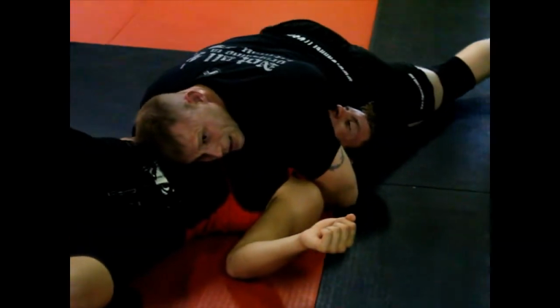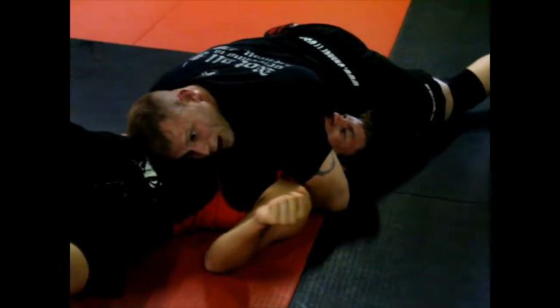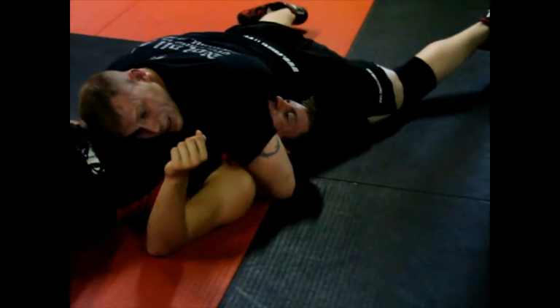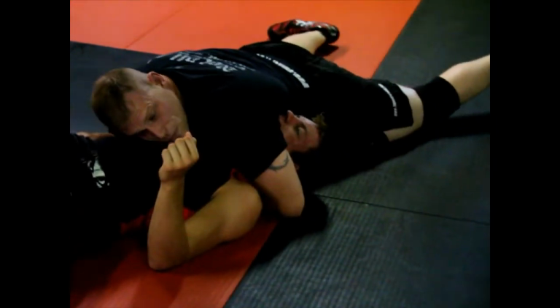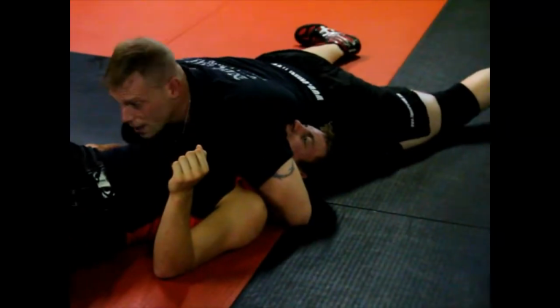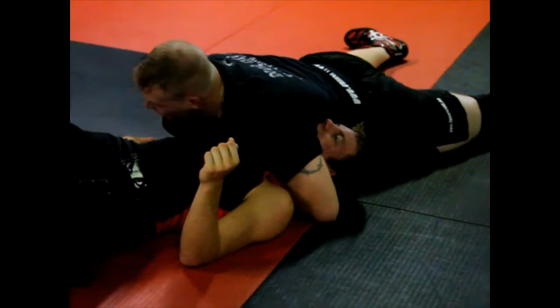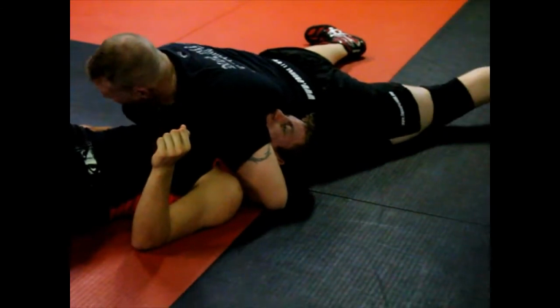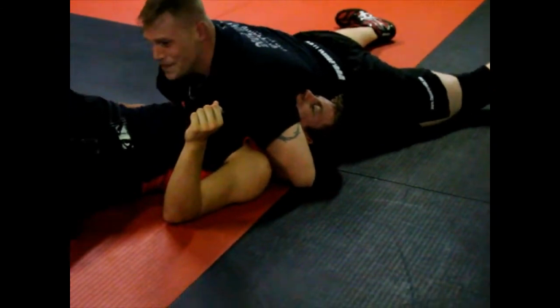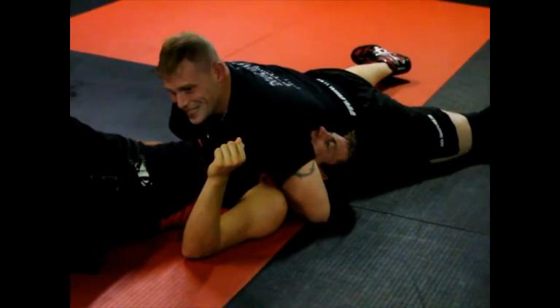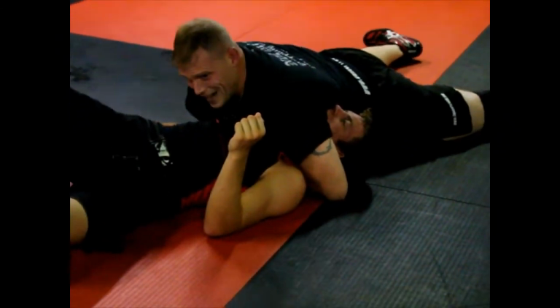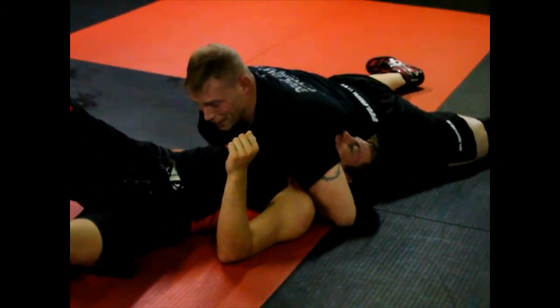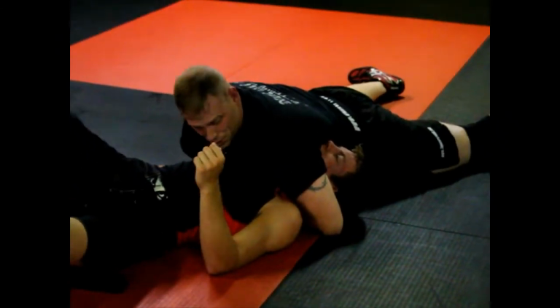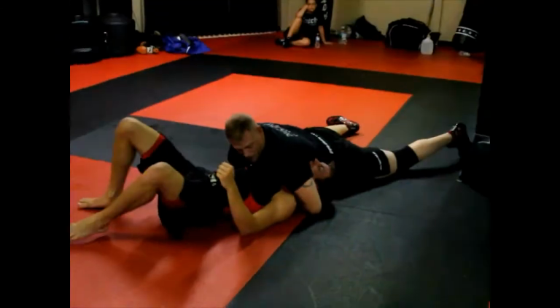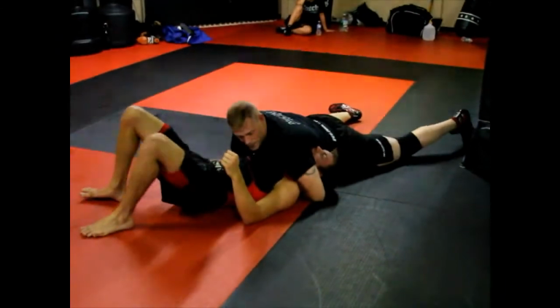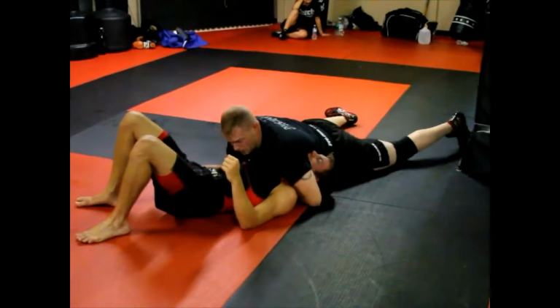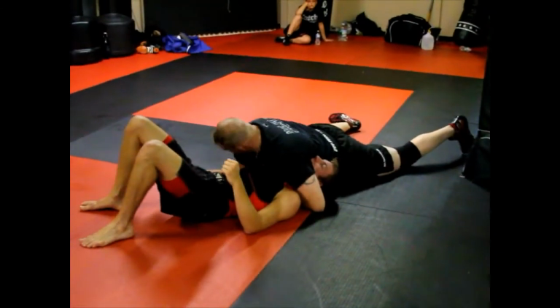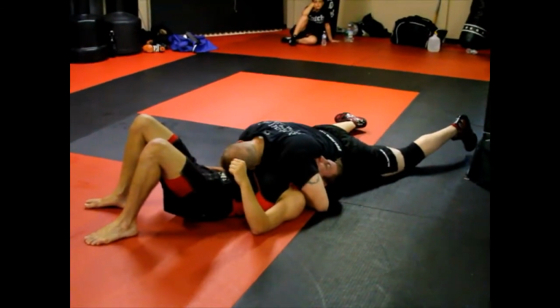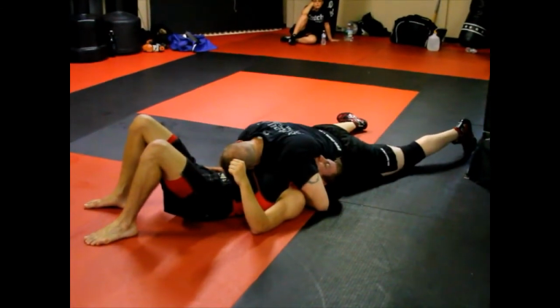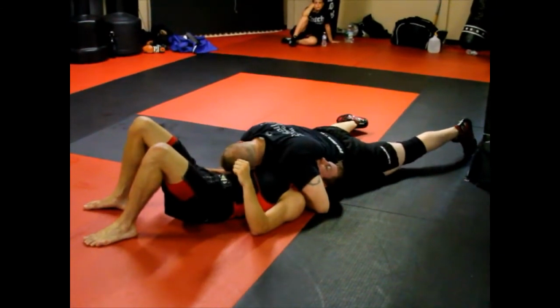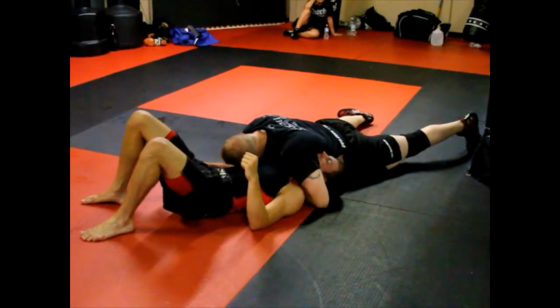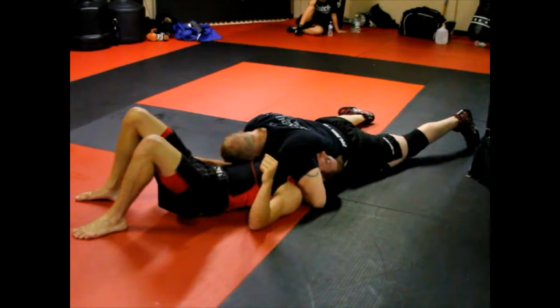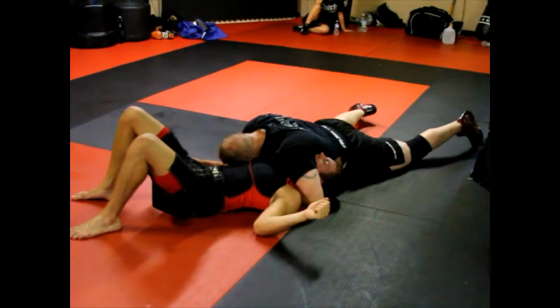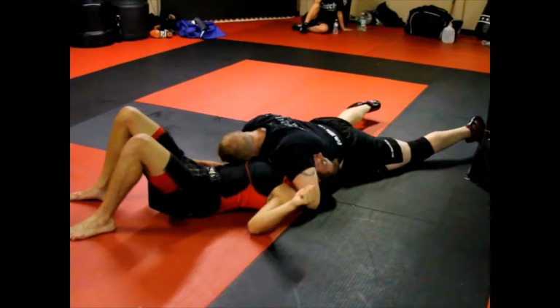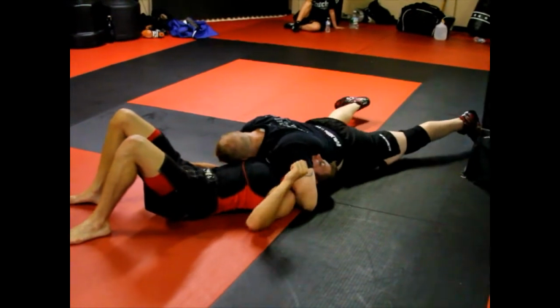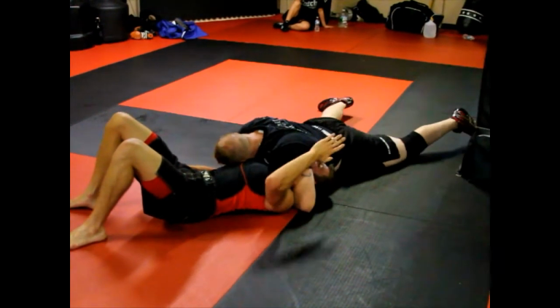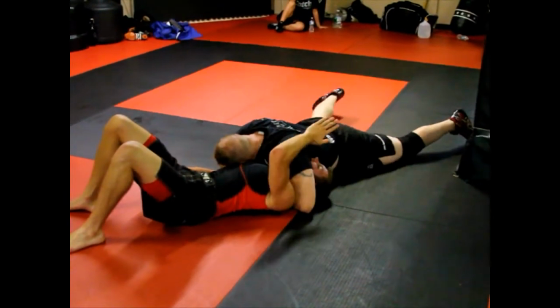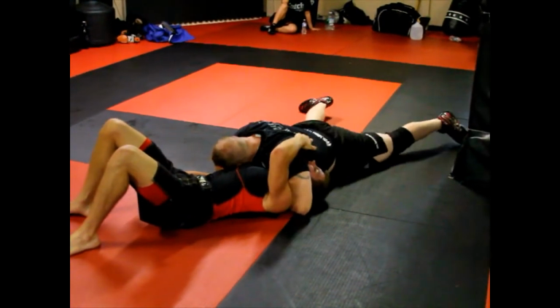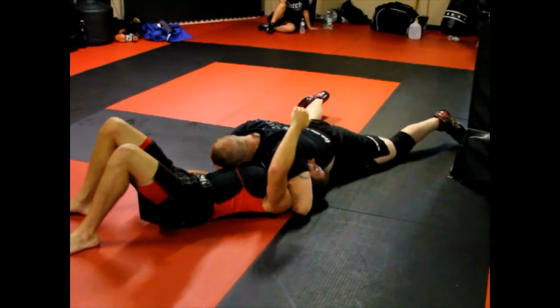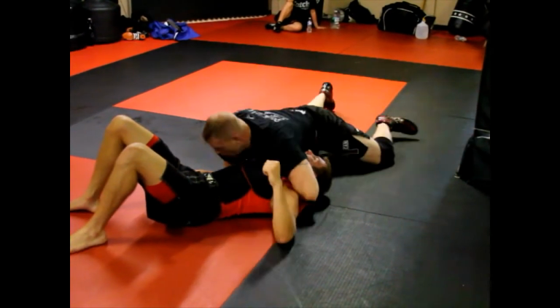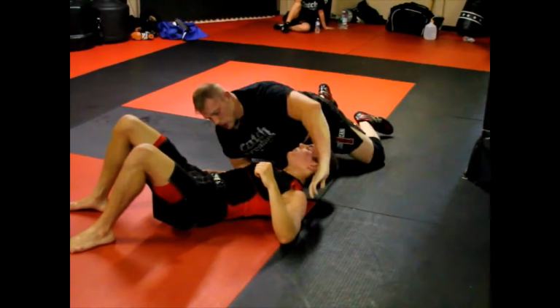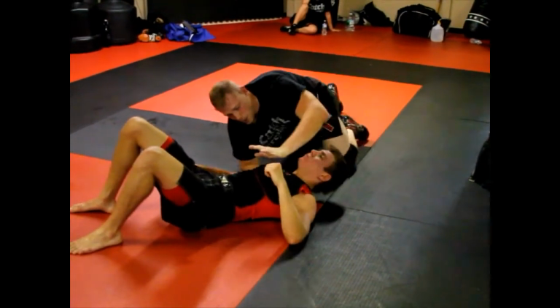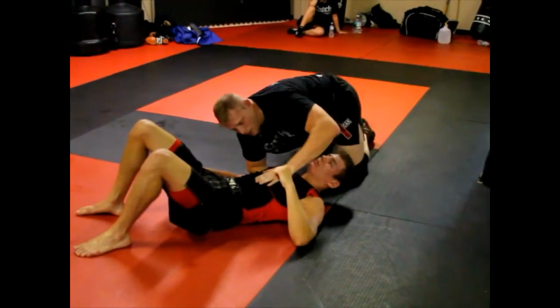When you grab your wrist from sprawling, my head goes down. It's not a lap choke — I'm squeezing my bicep into his throat. So I come down this way, I'm squeezing, all the way. It's a slow choke.